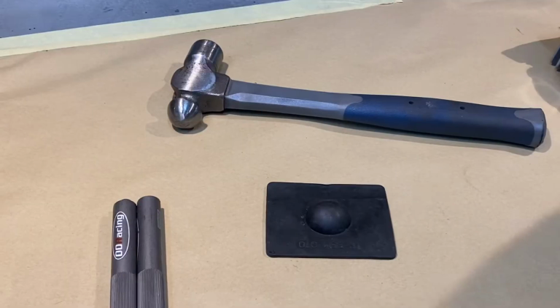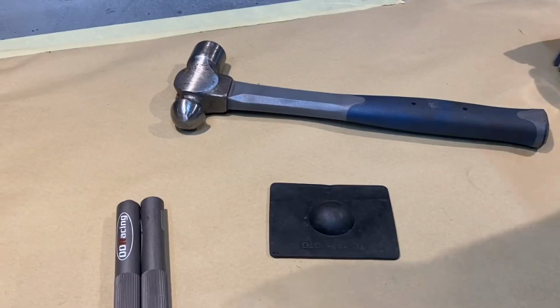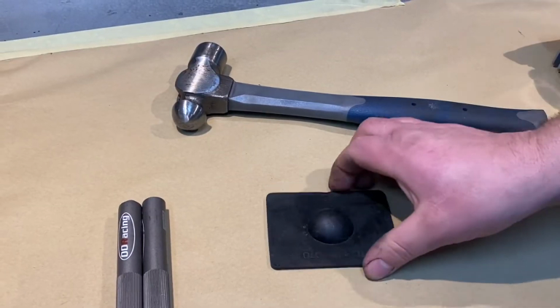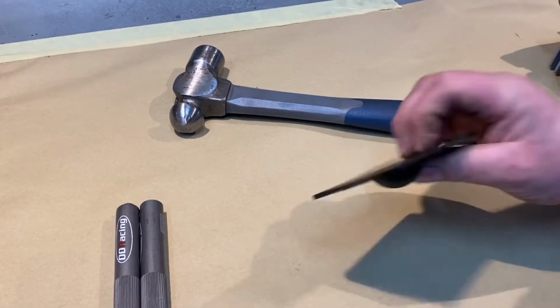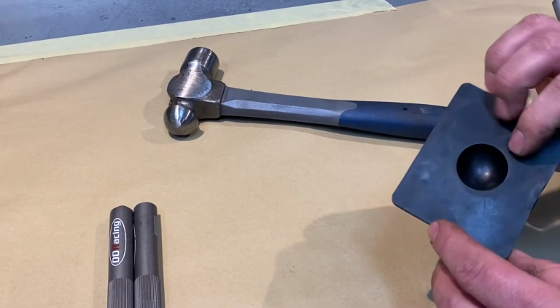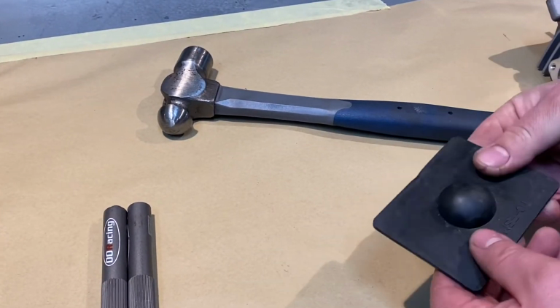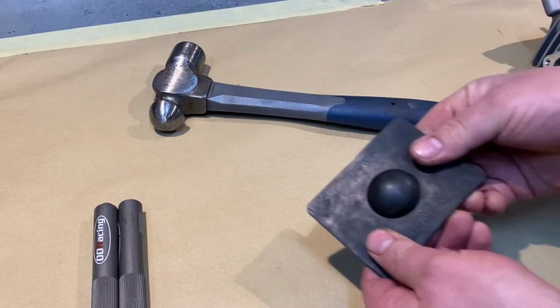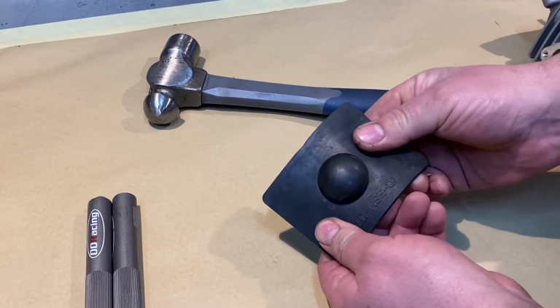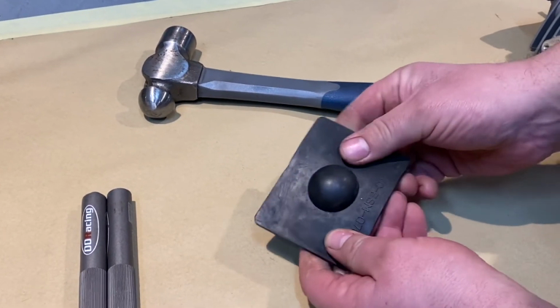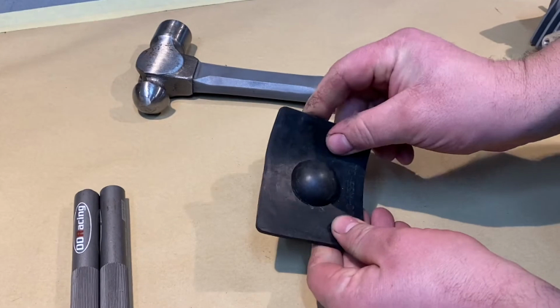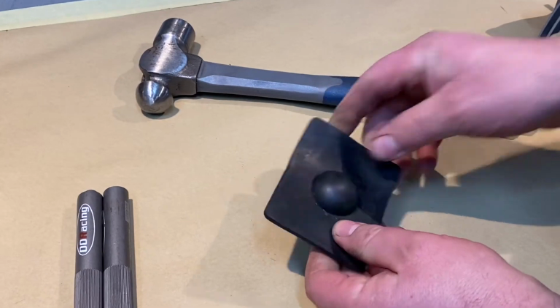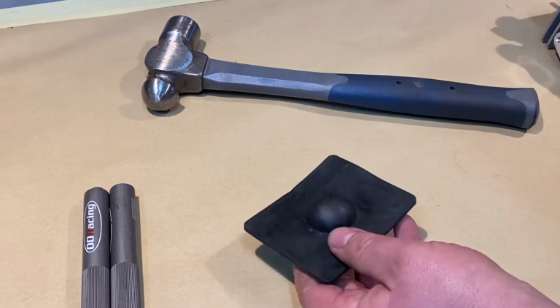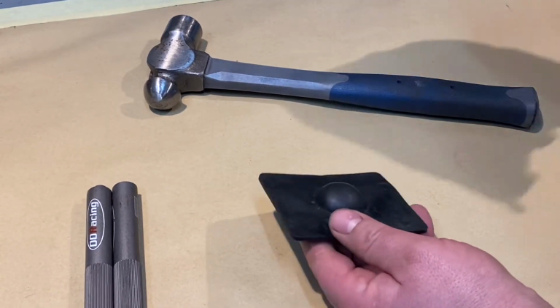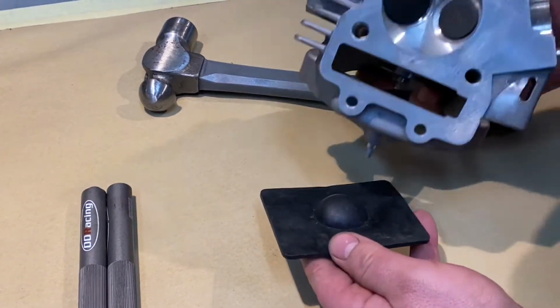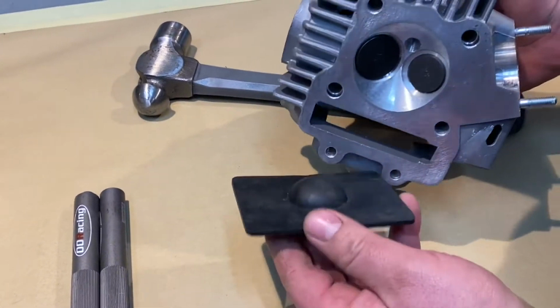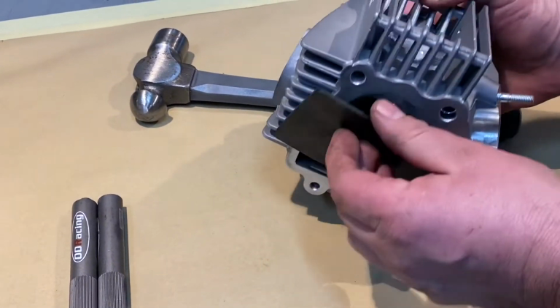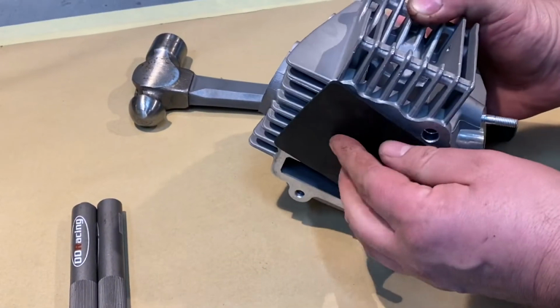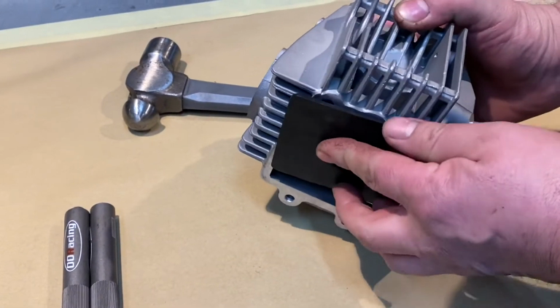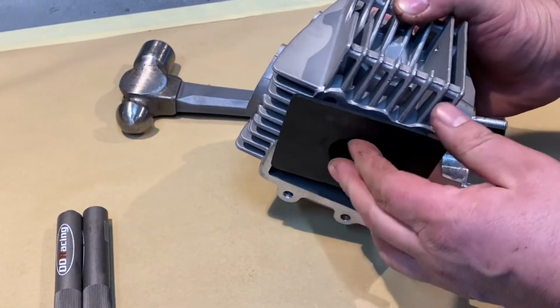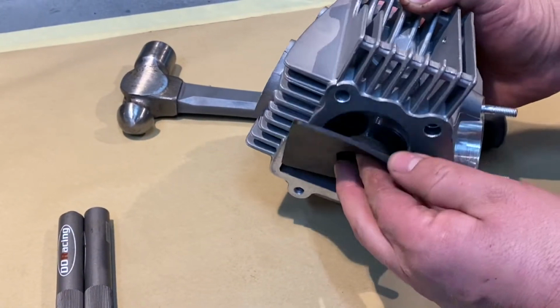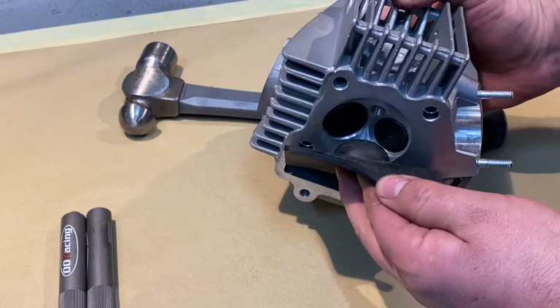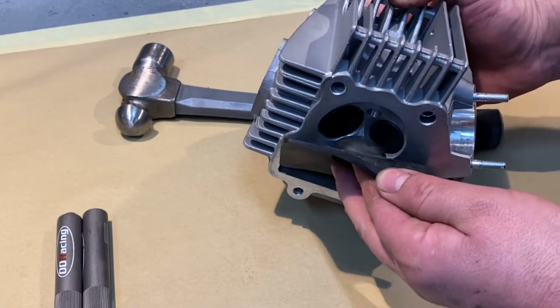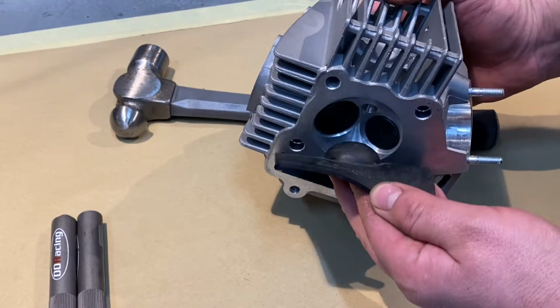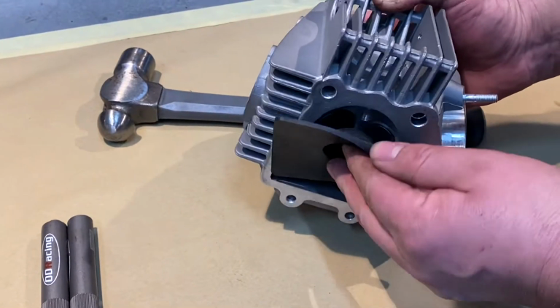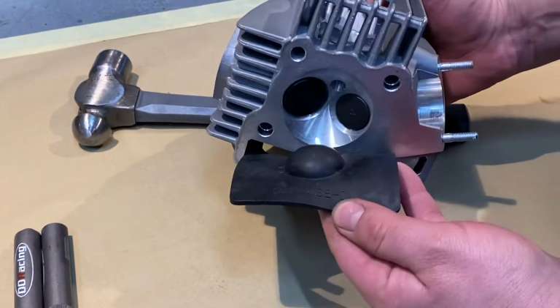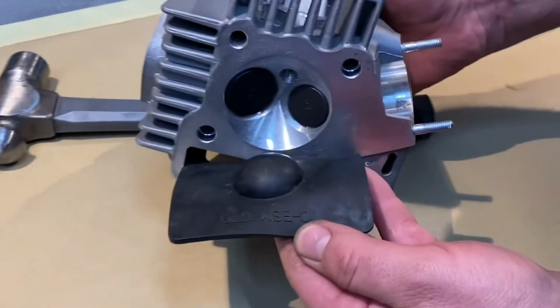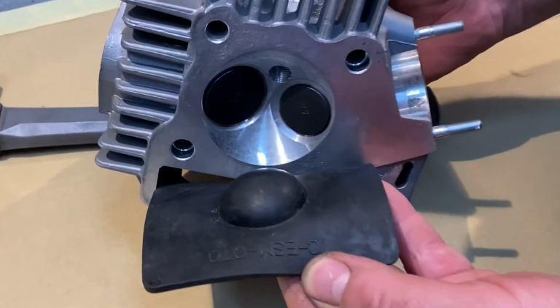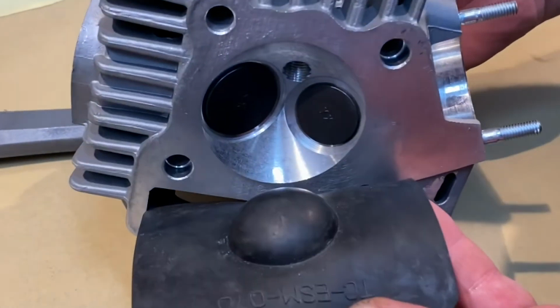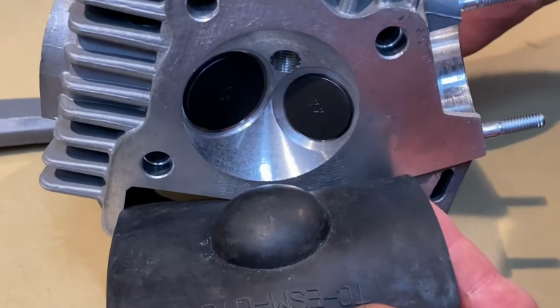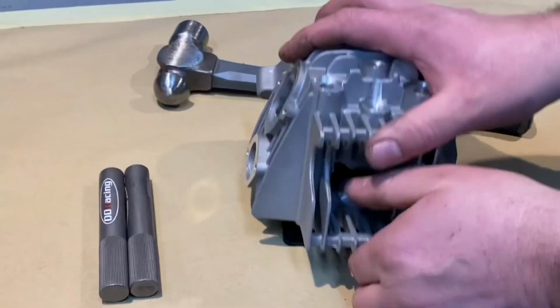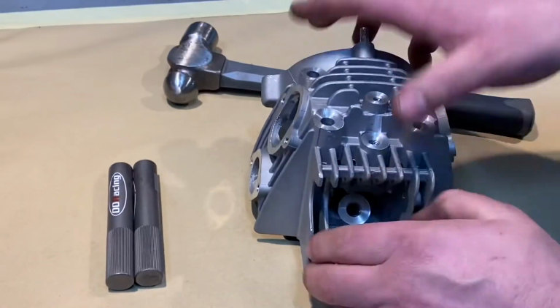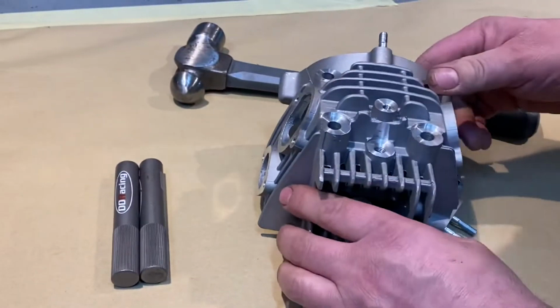We've got this little rubber pad which is designed to fit in the hemi of the head, like so. What it does is stop the valves being pushed down and doing any damage up against the bench. We lay that under there.